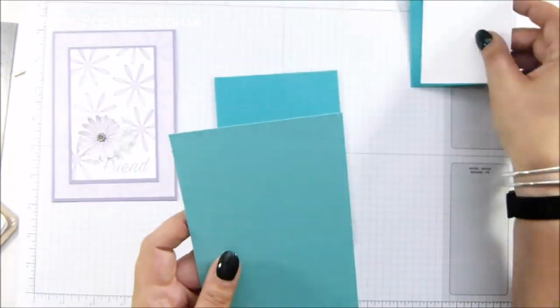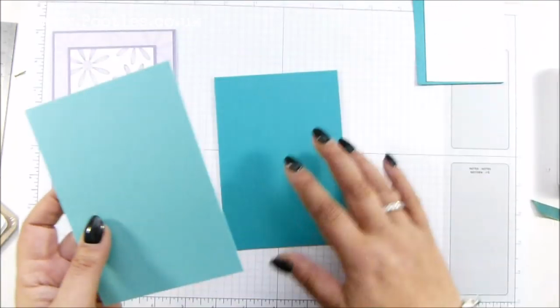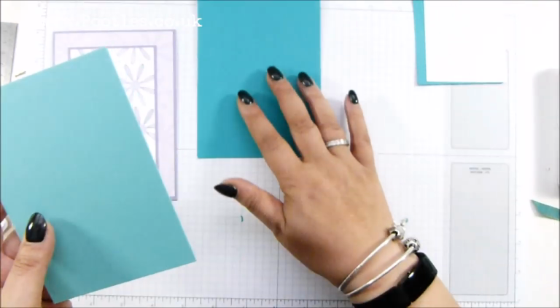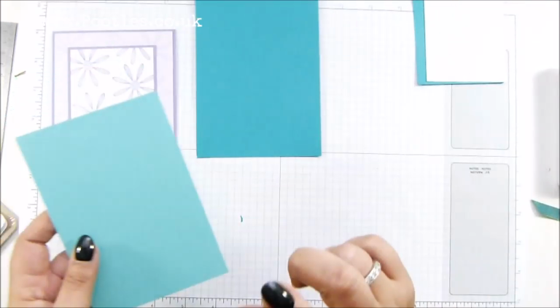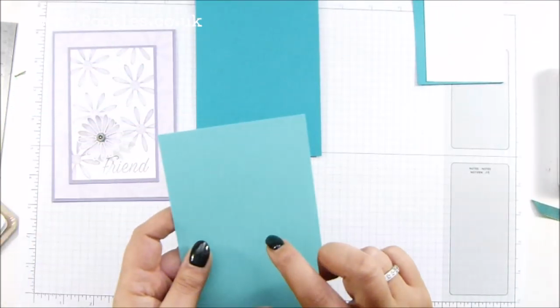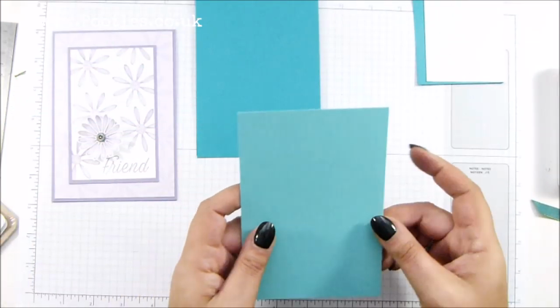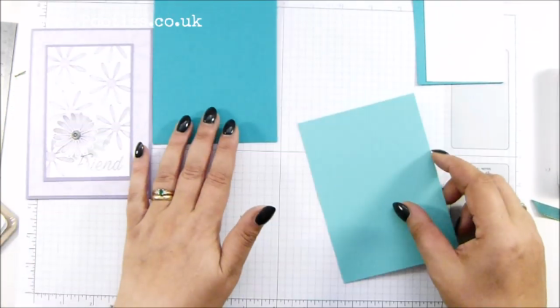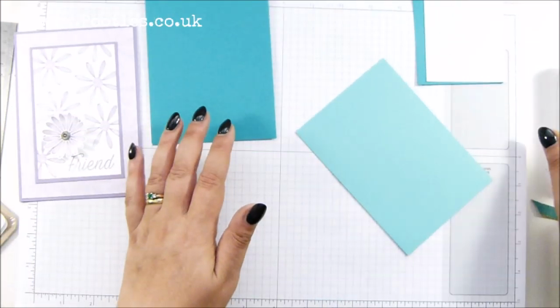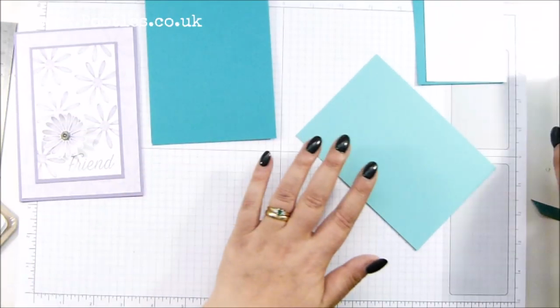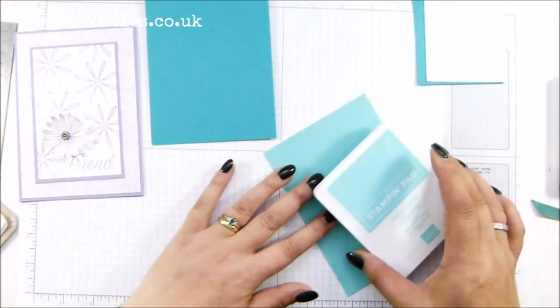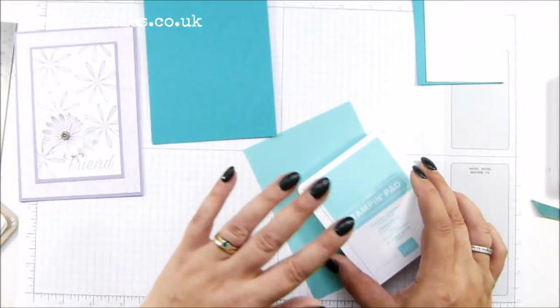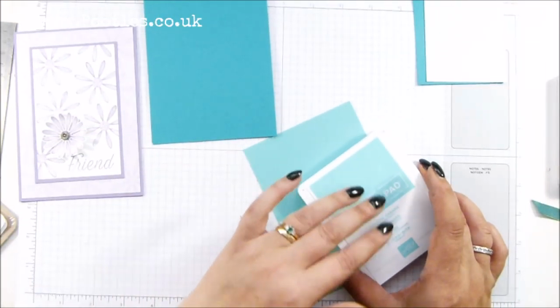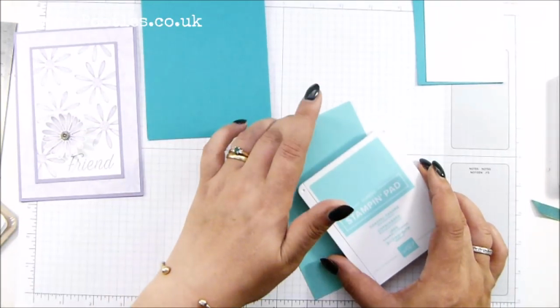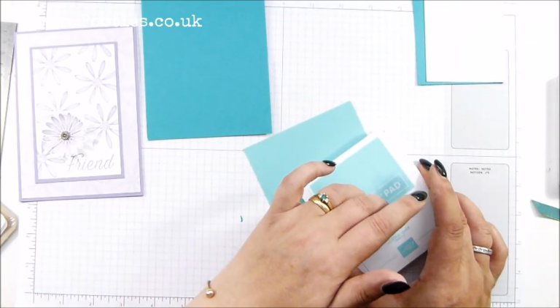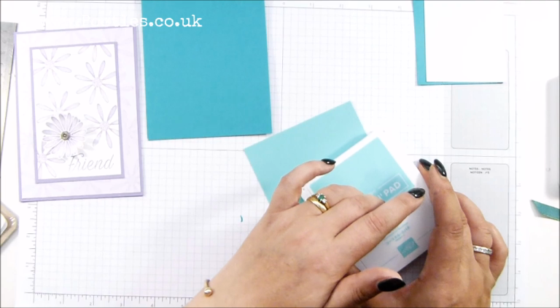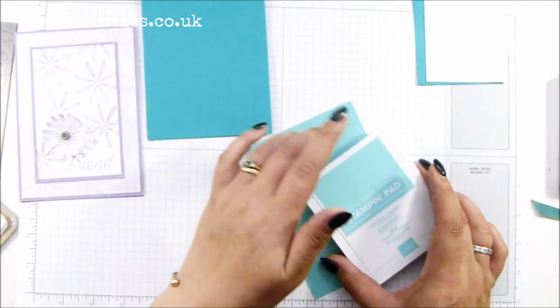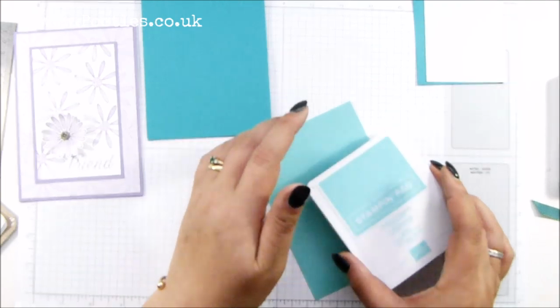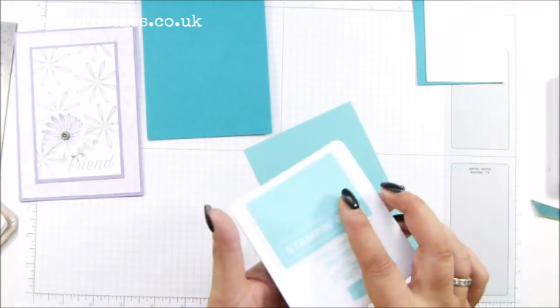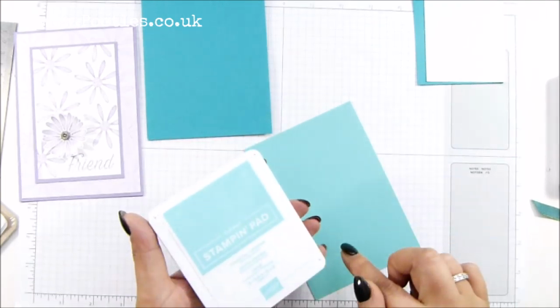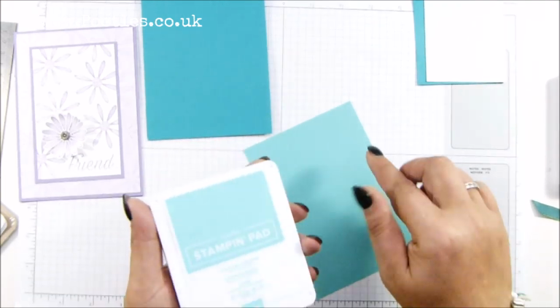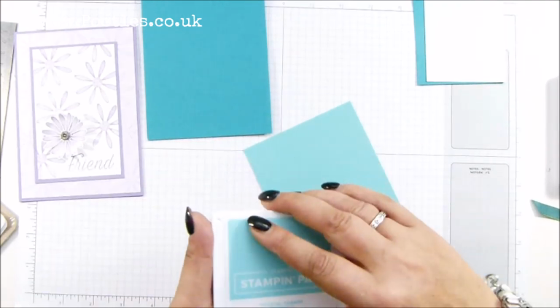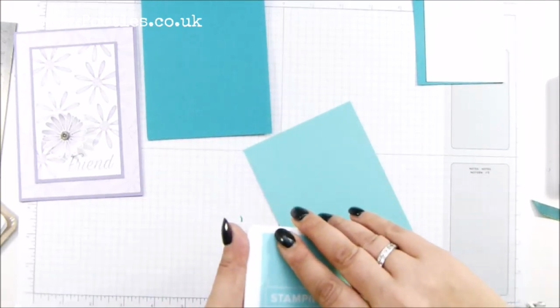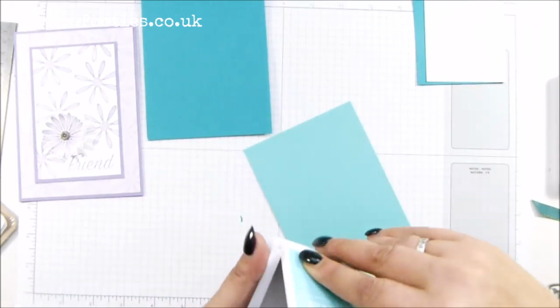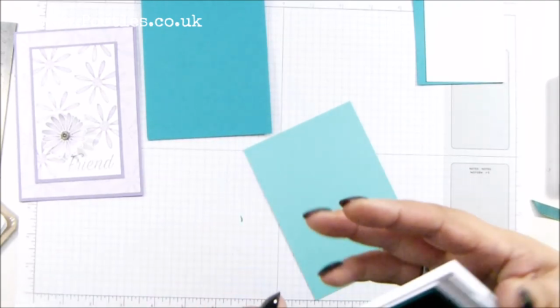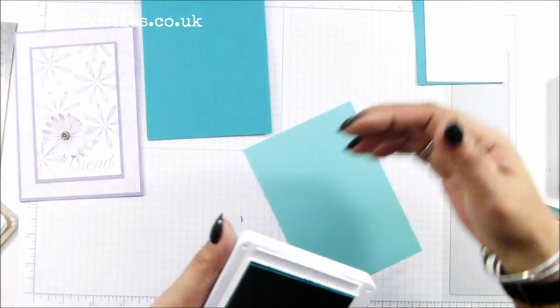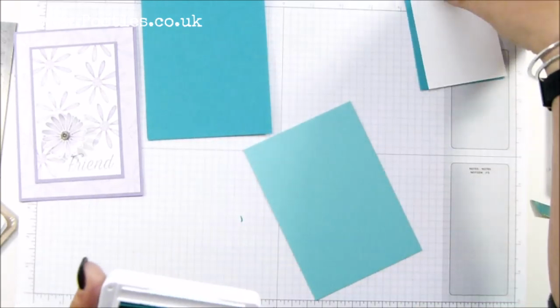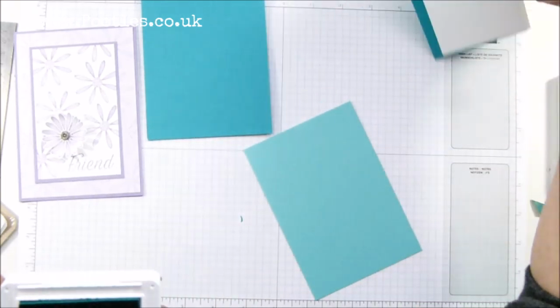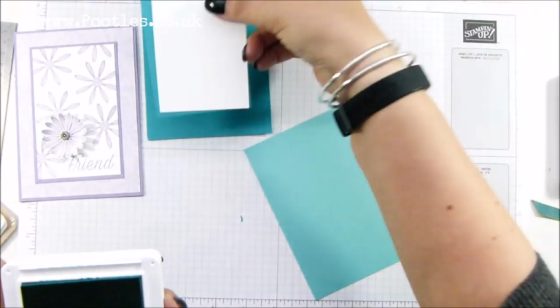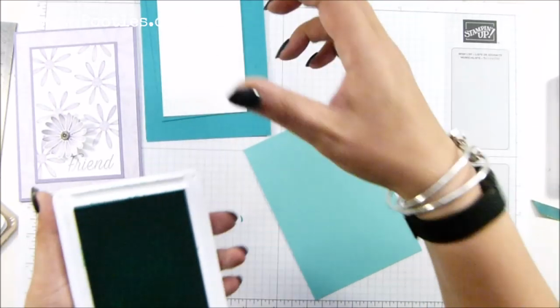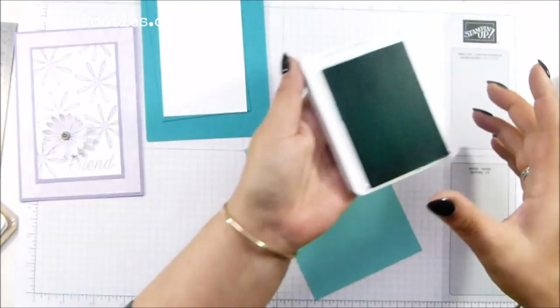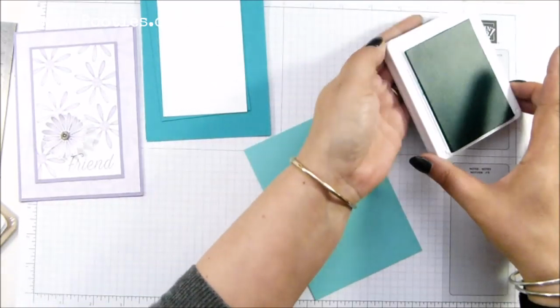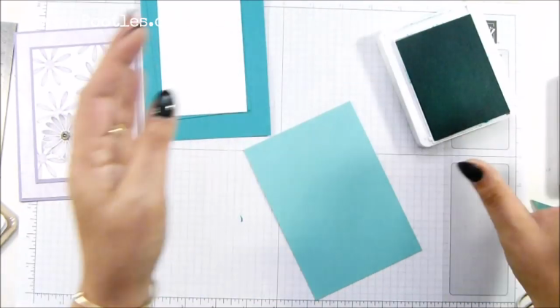The first thing I want to do is stamp on this one, so it's tone on tone — coastal cabana on coastal cabana. Just tuck those off to one side.